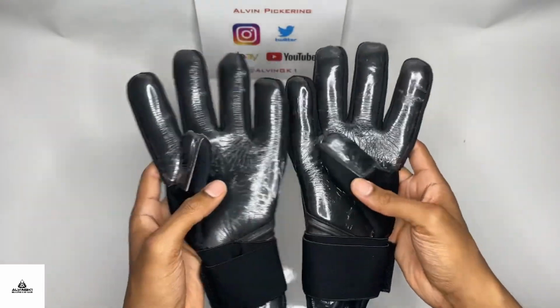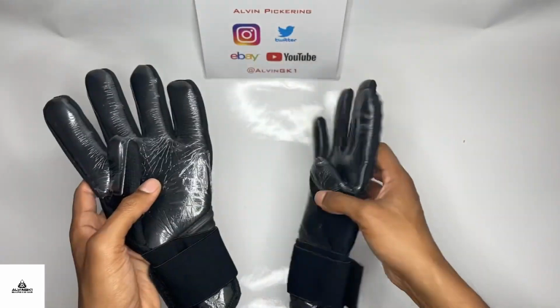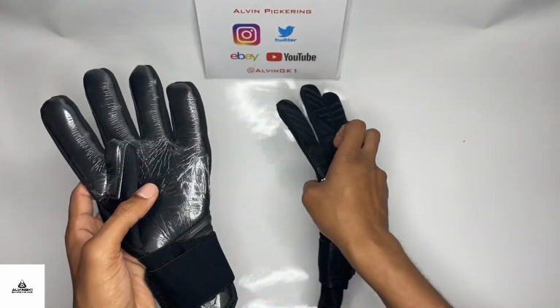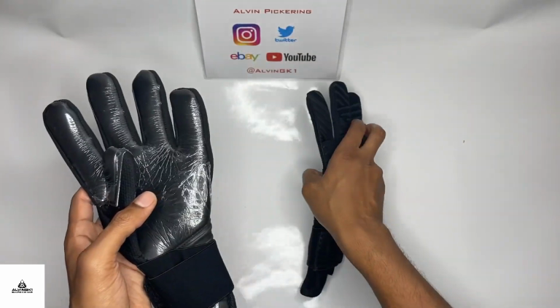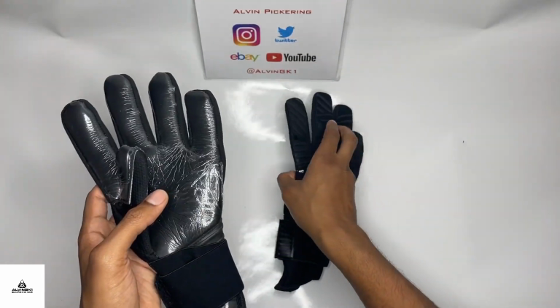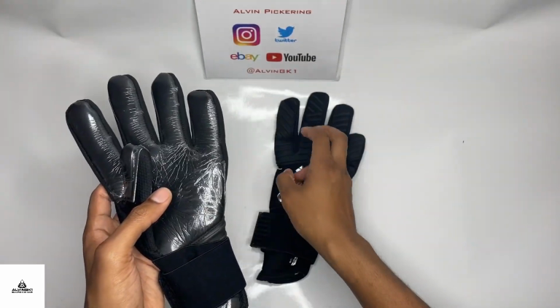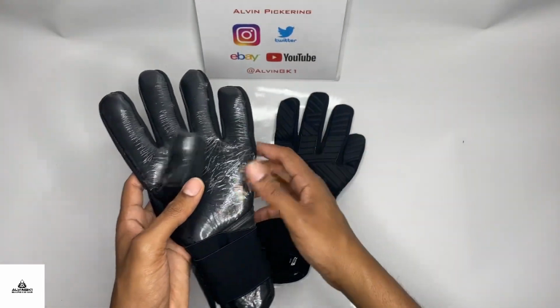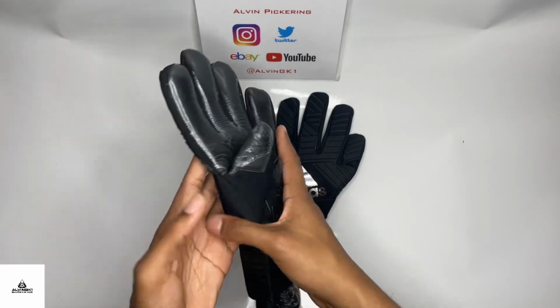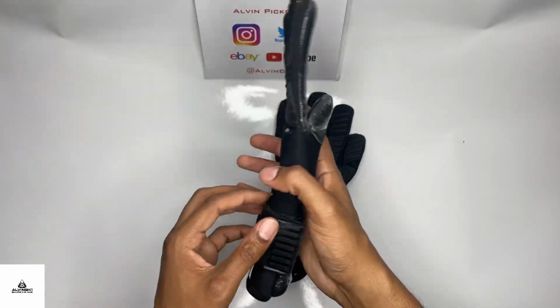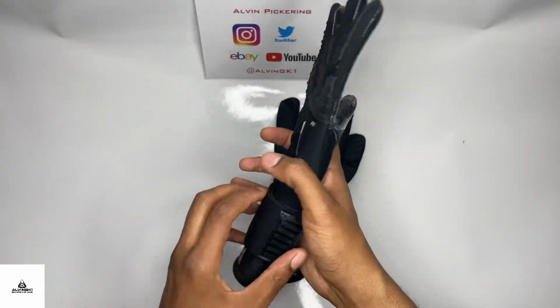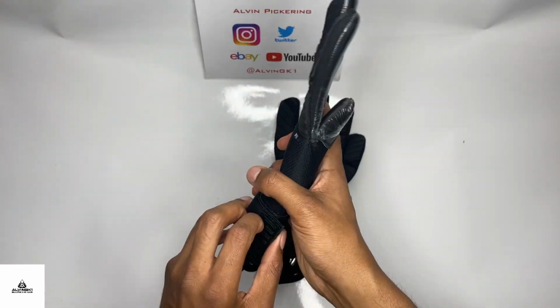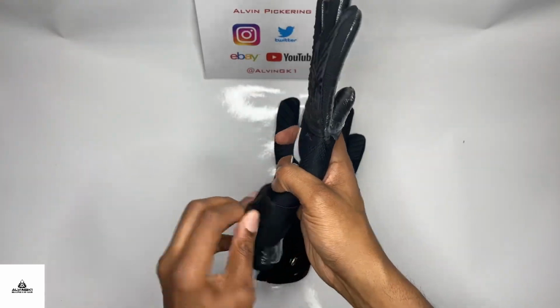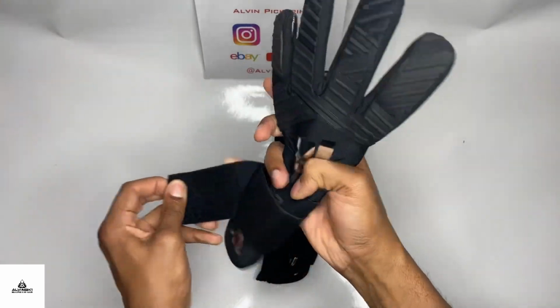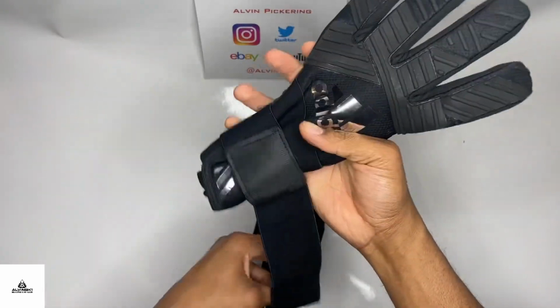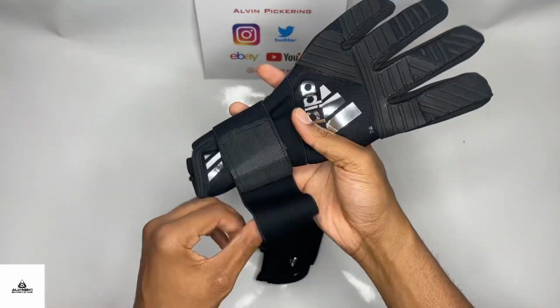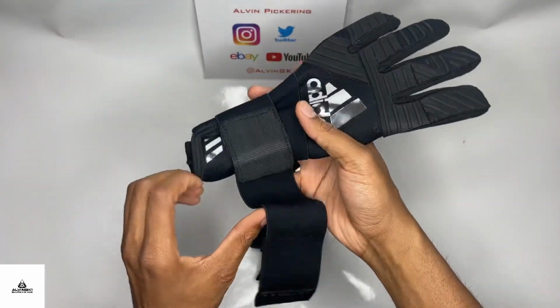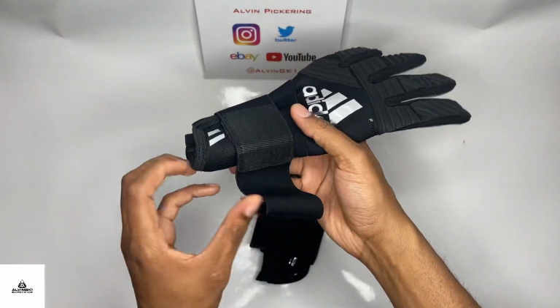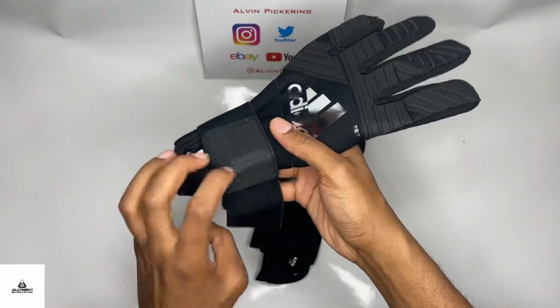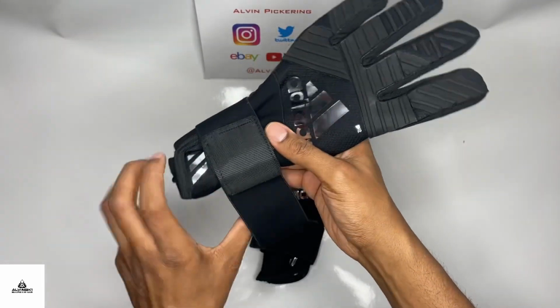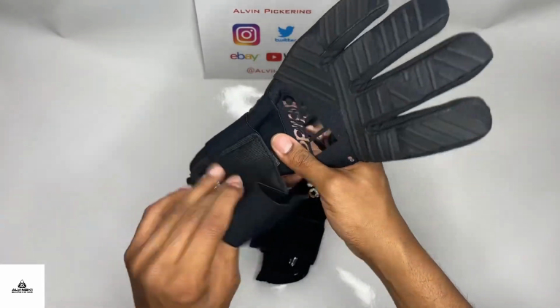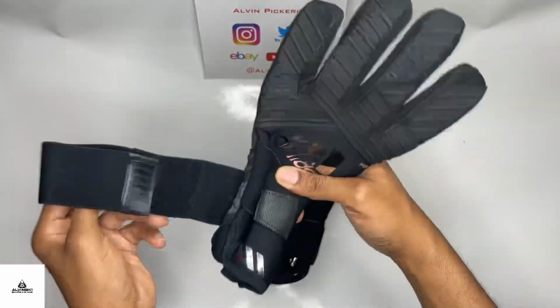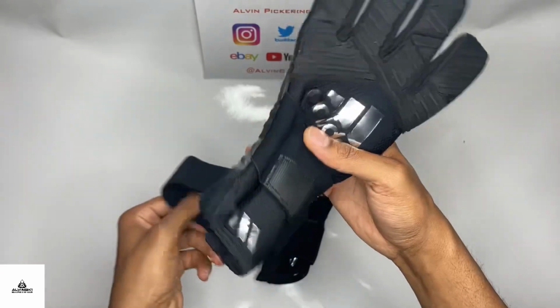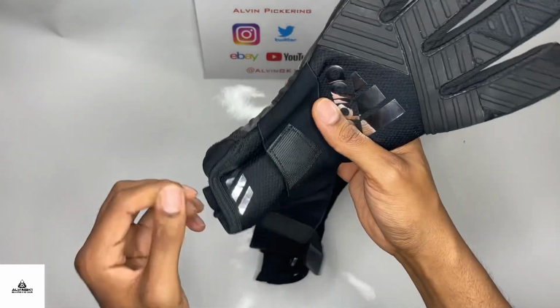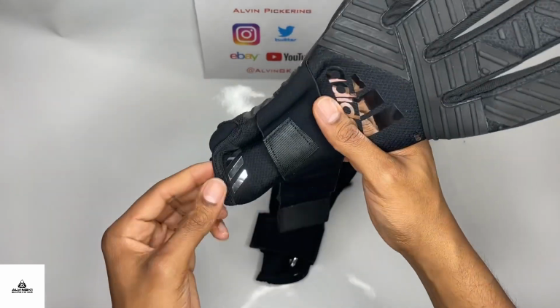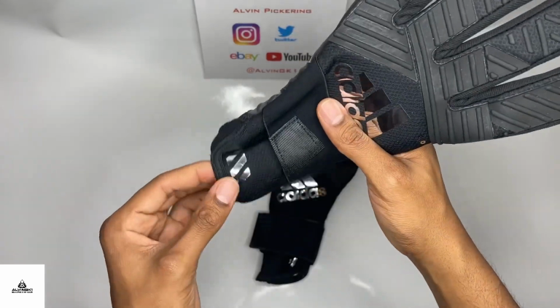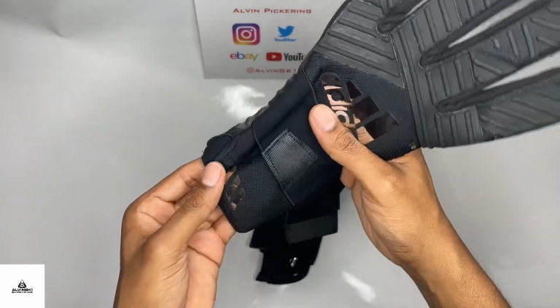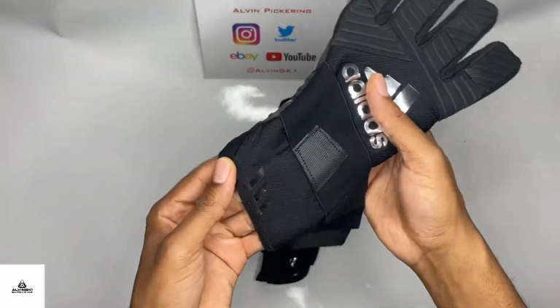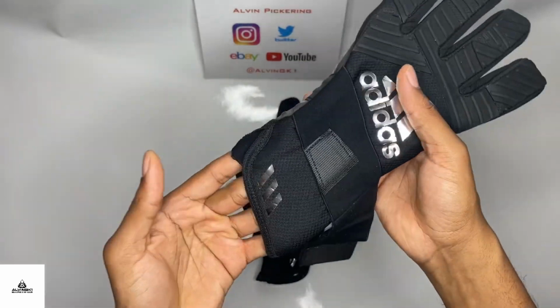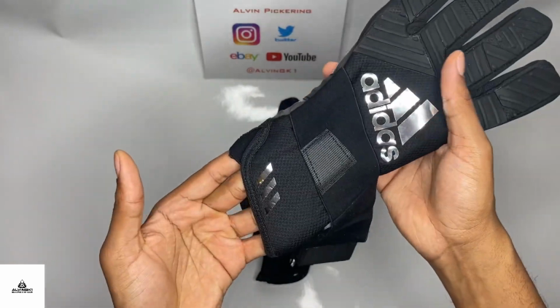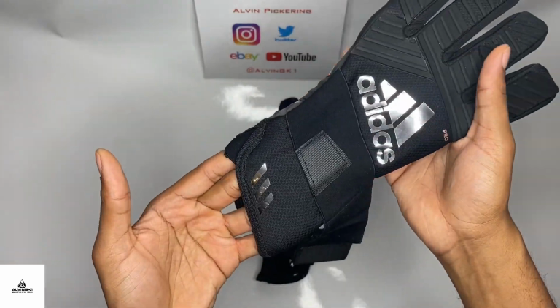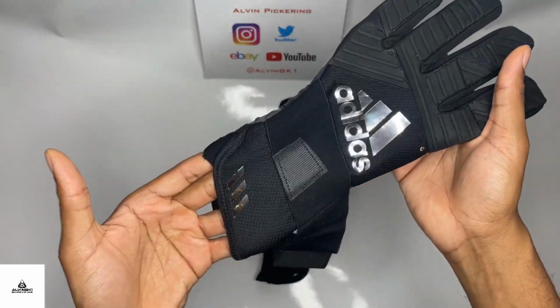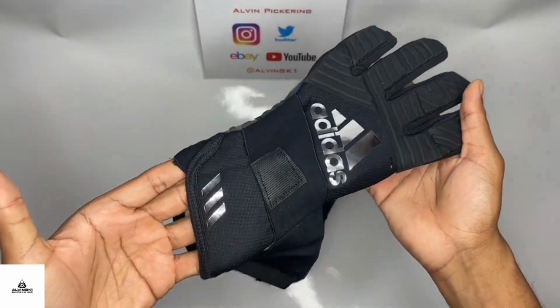Comment below any questions — always willing to answer questions on sizing and that kind of thing. So let's not waste any time, let's kick it off with this pair of Adidas gloves.